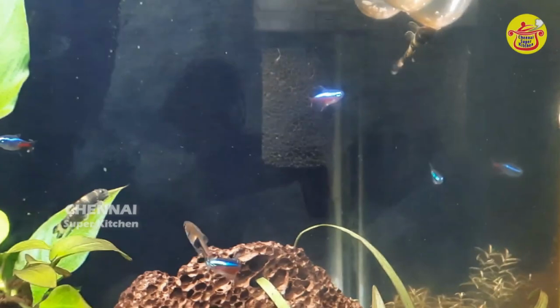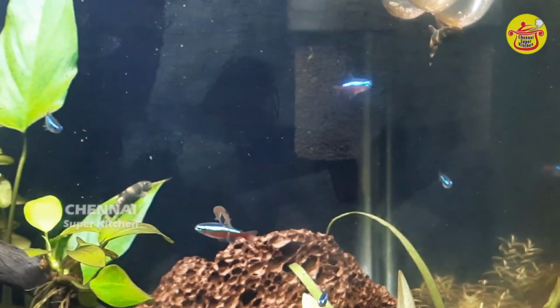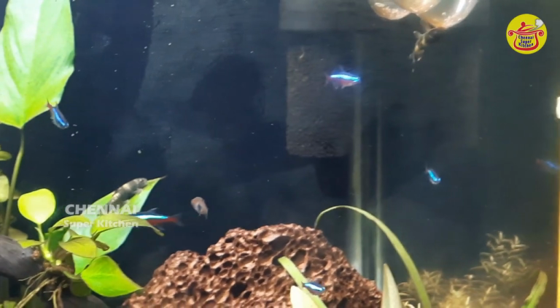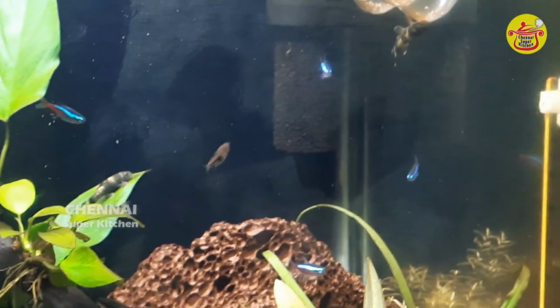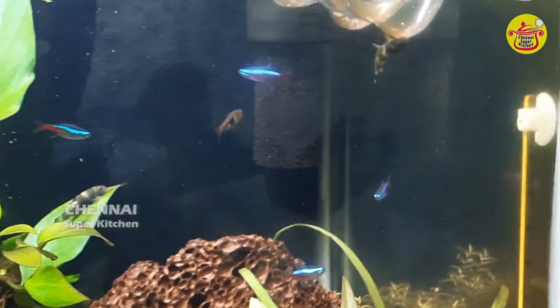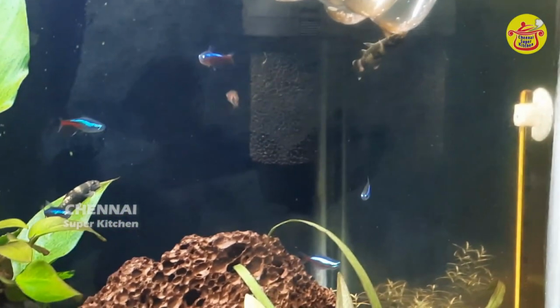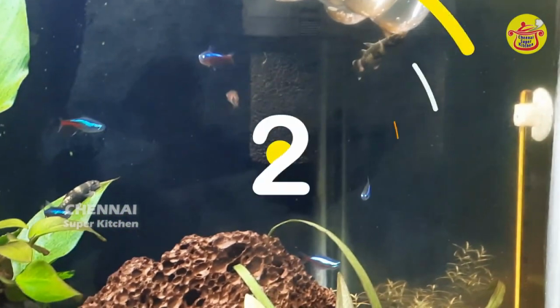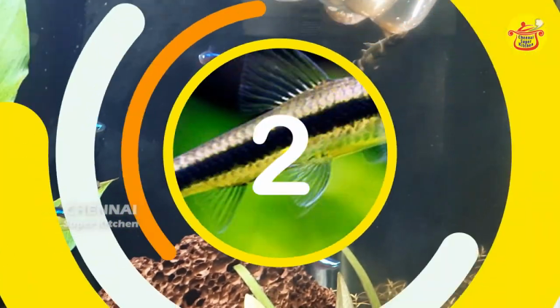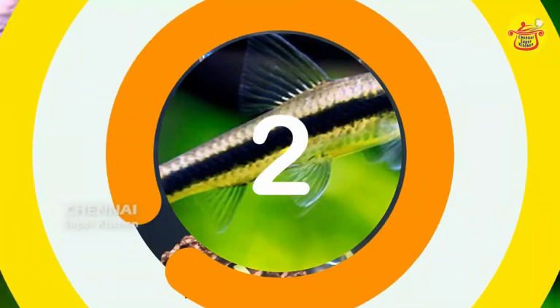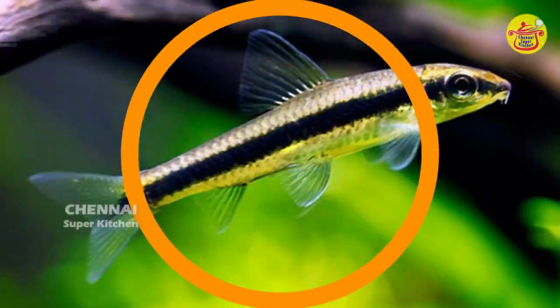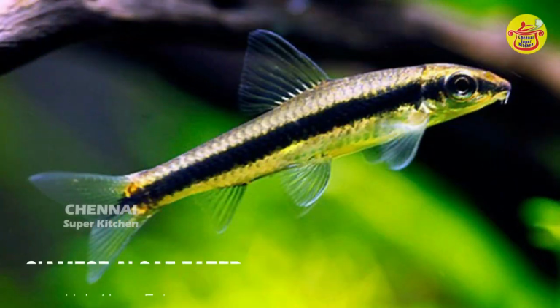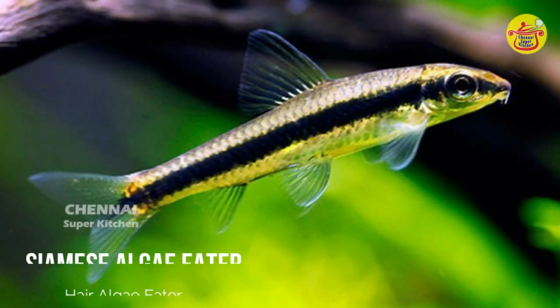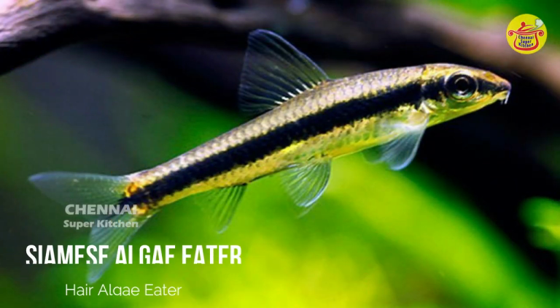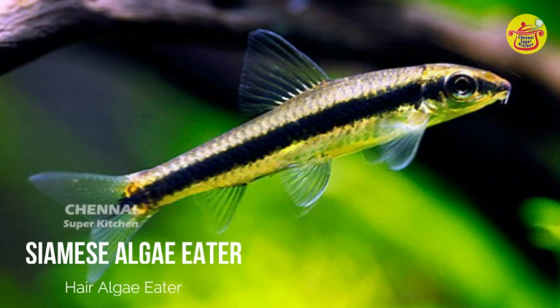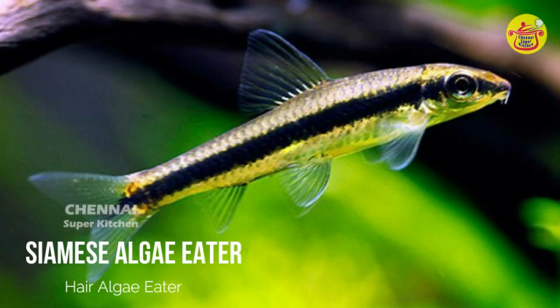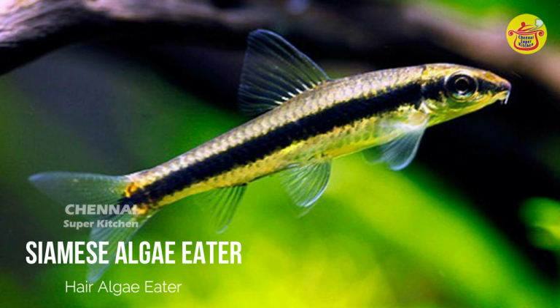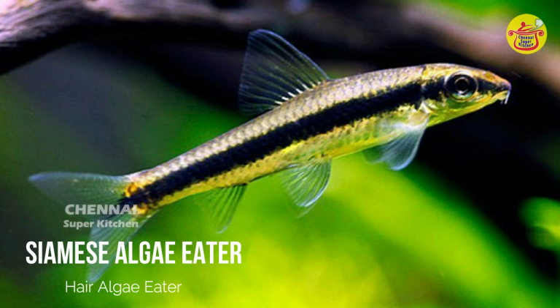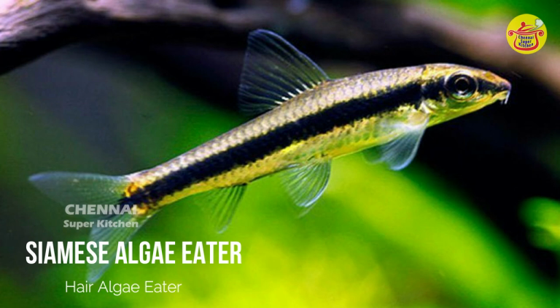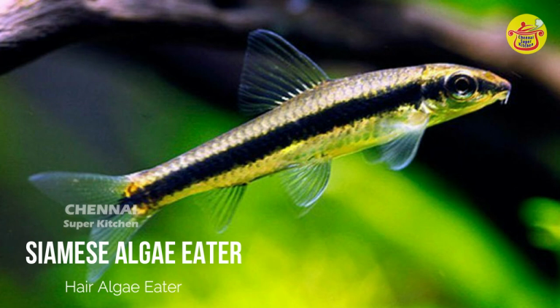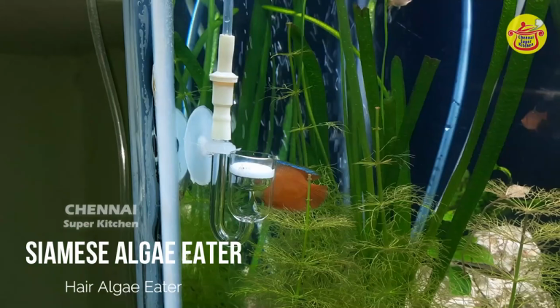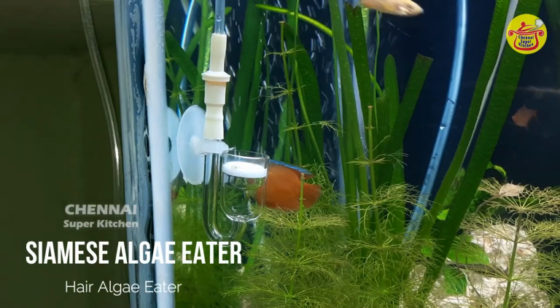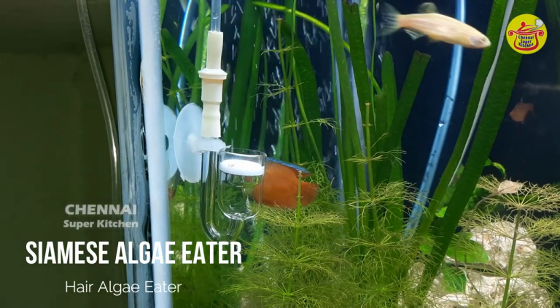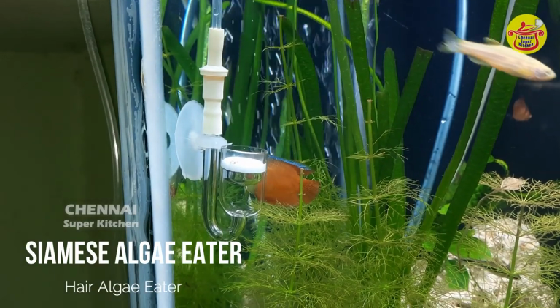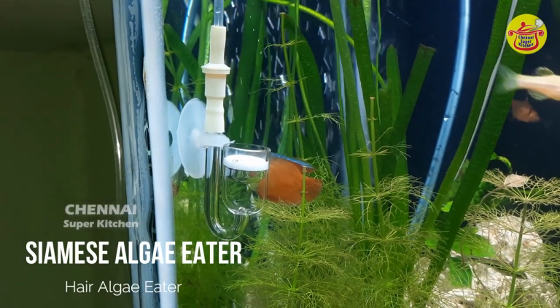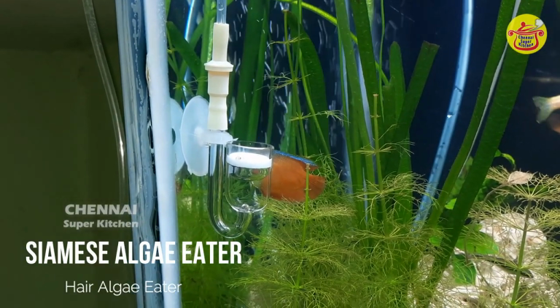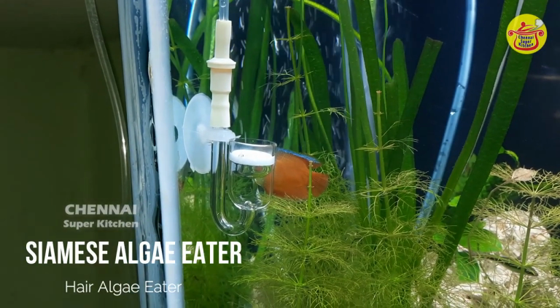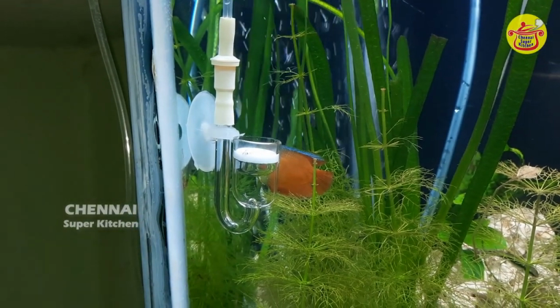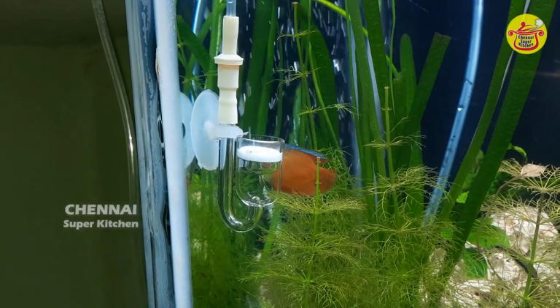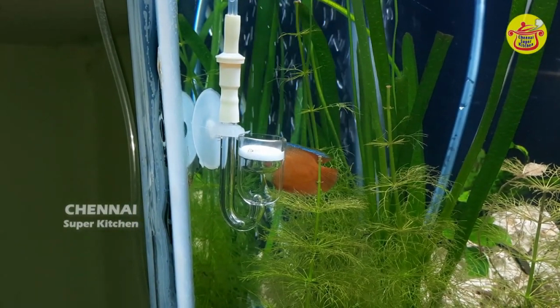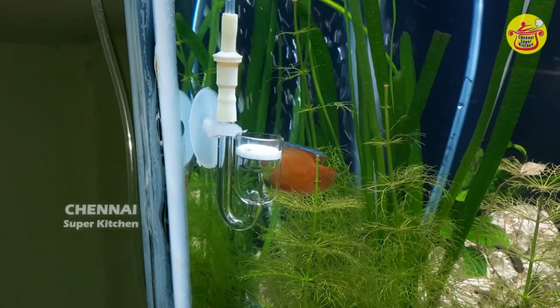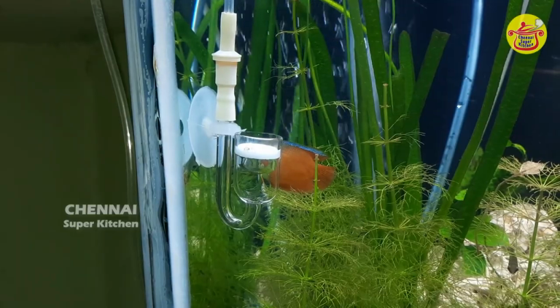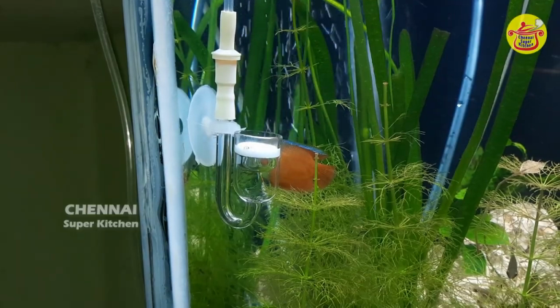Let's look at Siamese. Siamese is one of the best algae eaters for a planted aquarium. I have two Siamese and these are good for me.